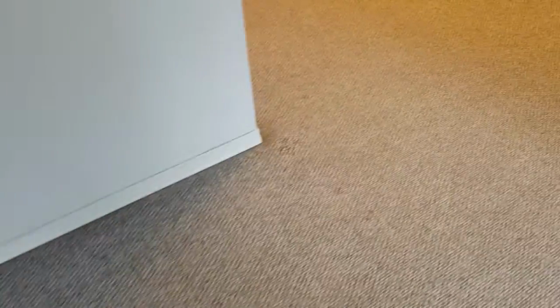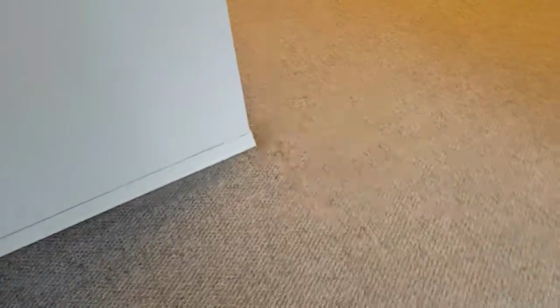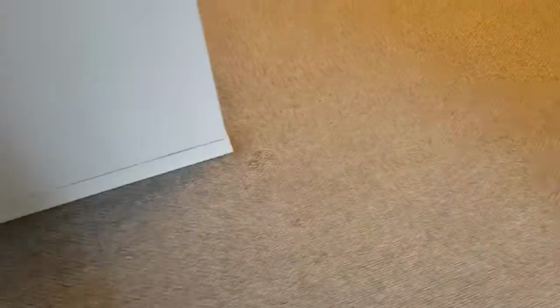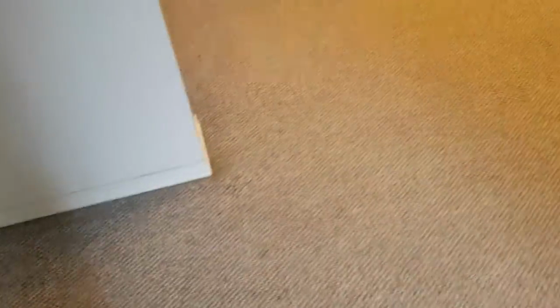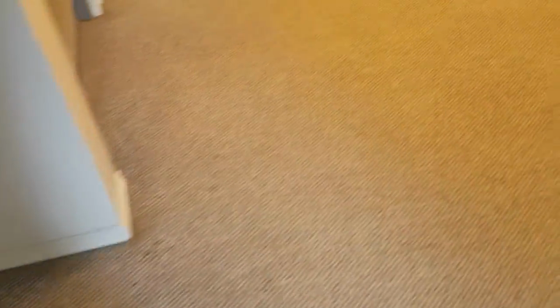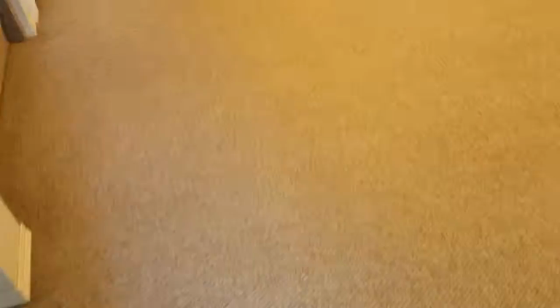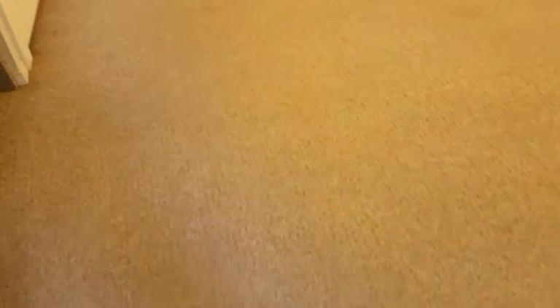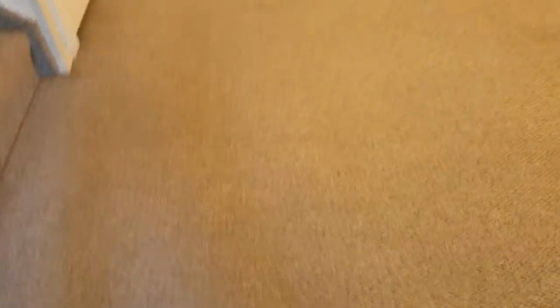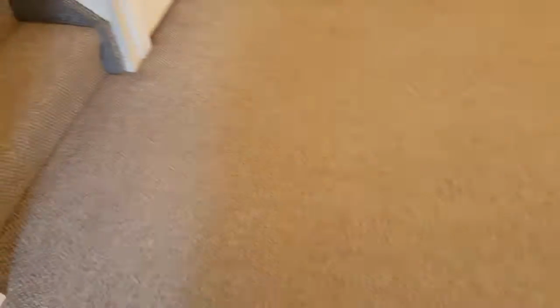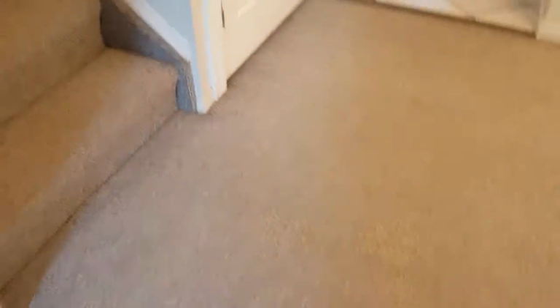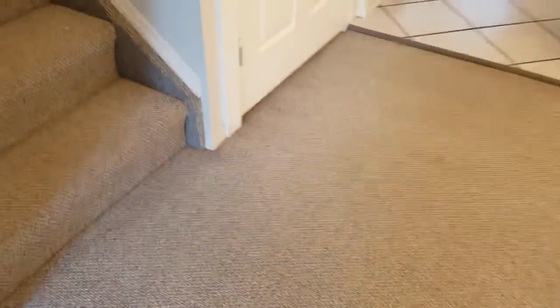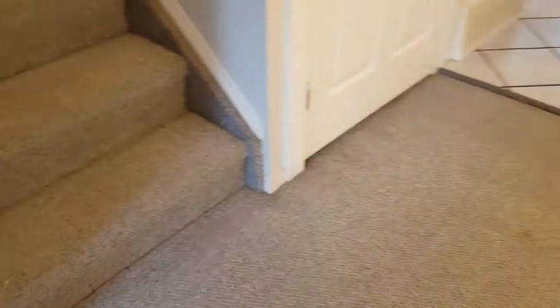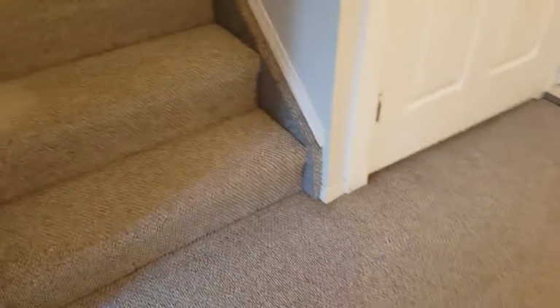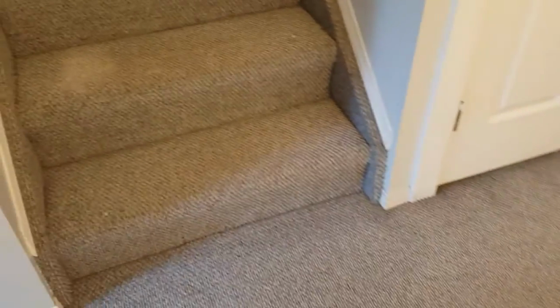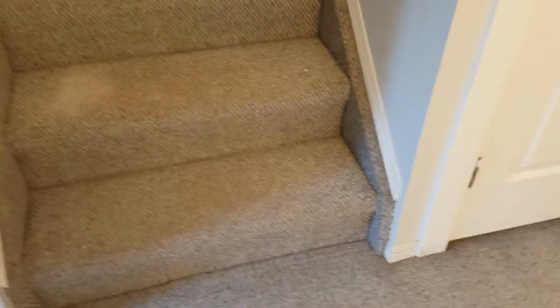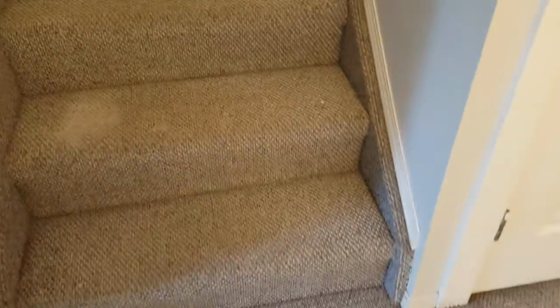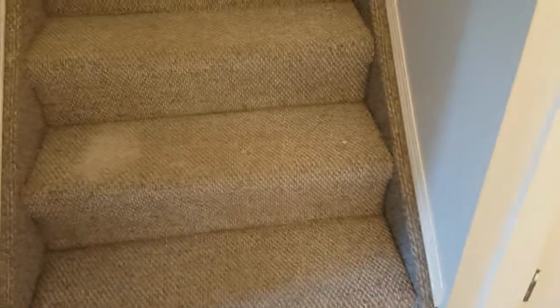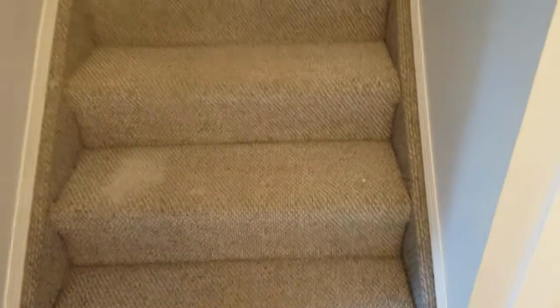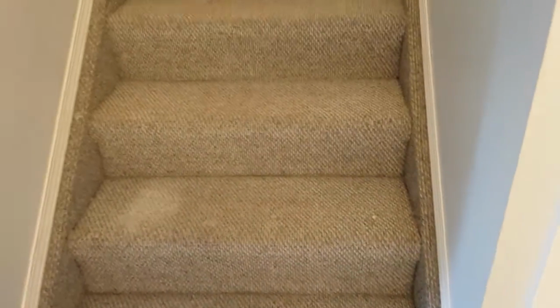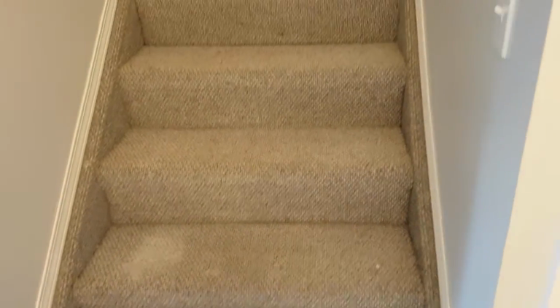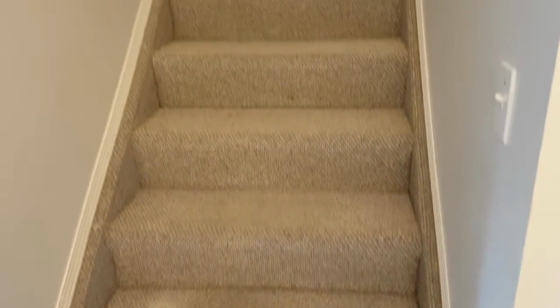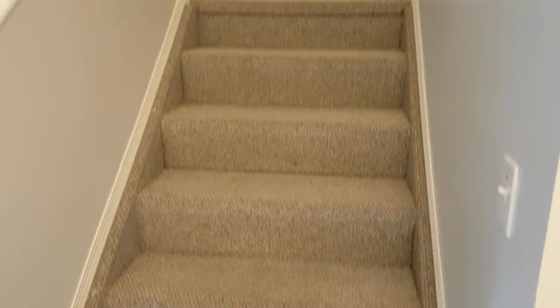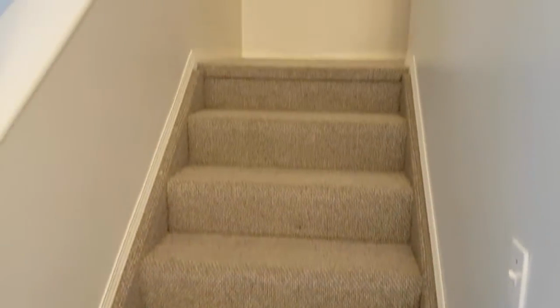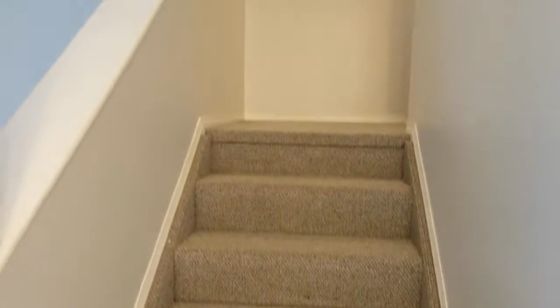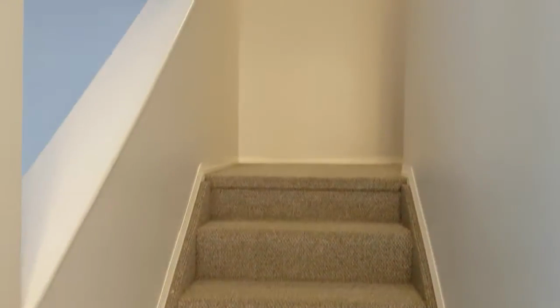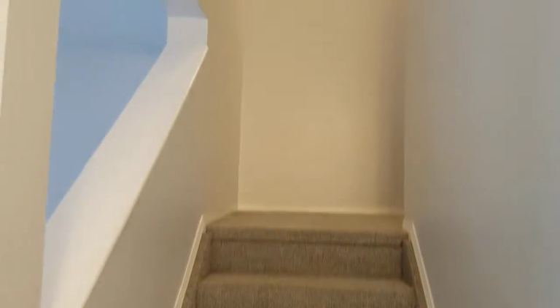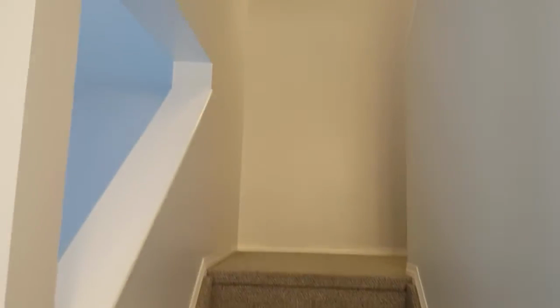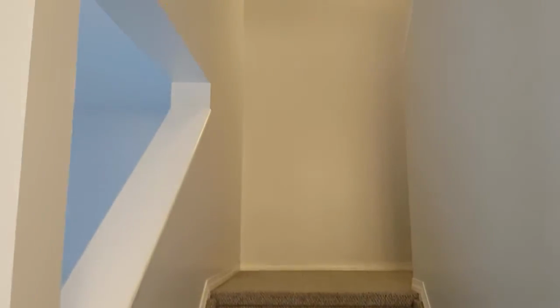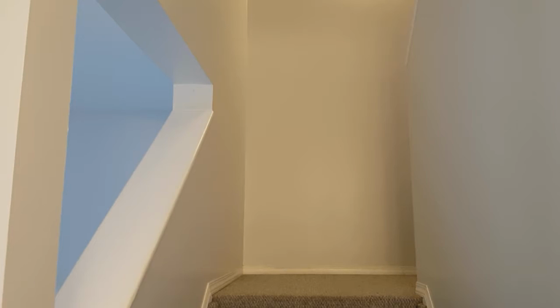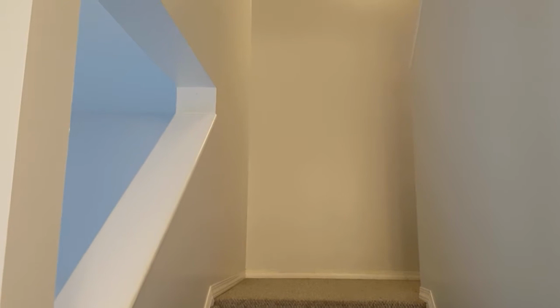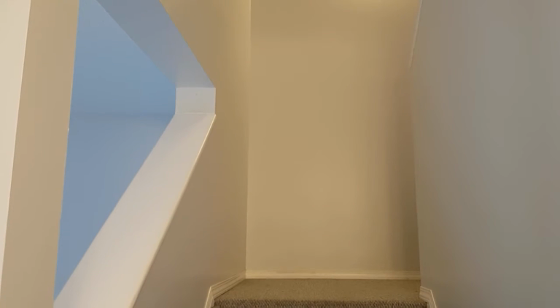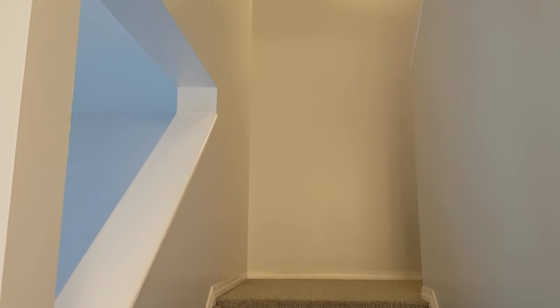Overall, the carpet has been professionally cleaned and looks good. So it's pretty good. This is basically the upstairs section and we will do that shortly — we'll be right back.